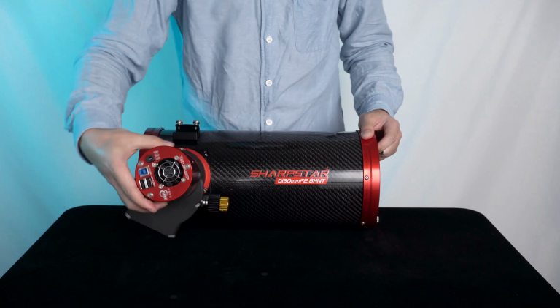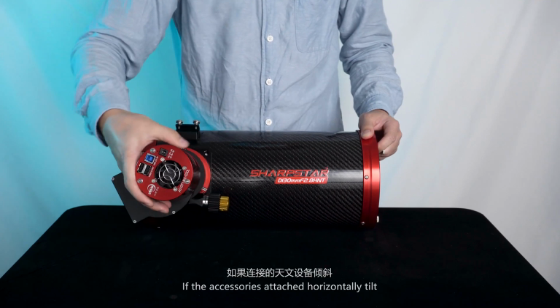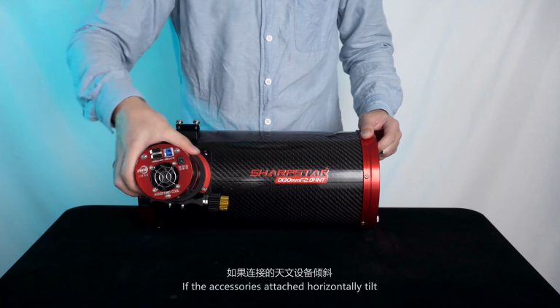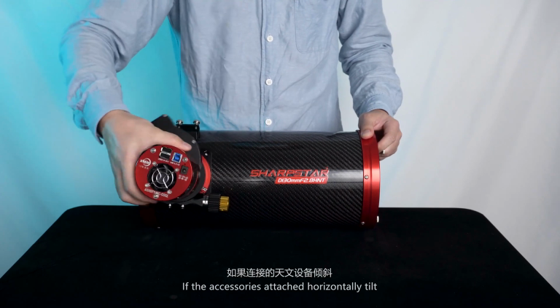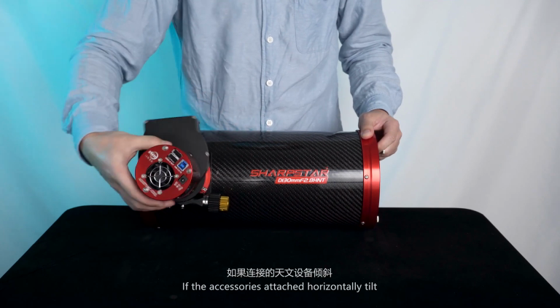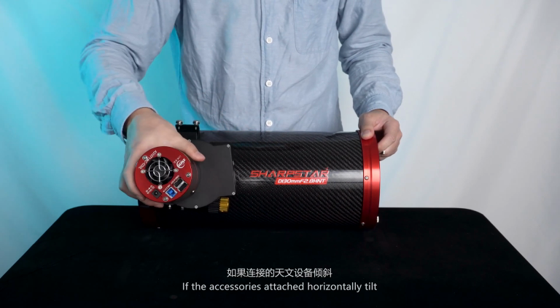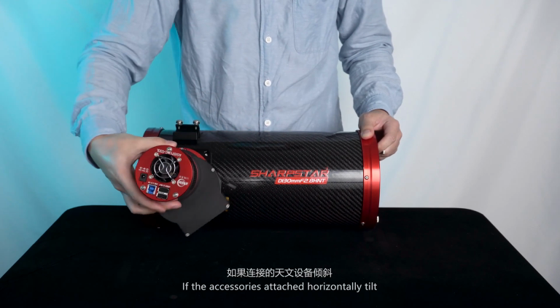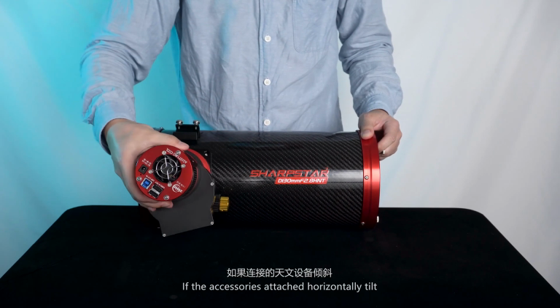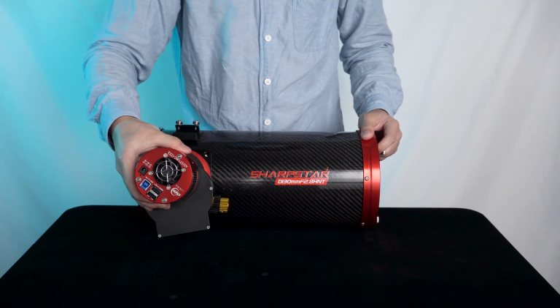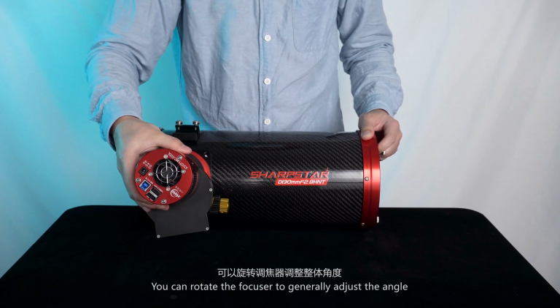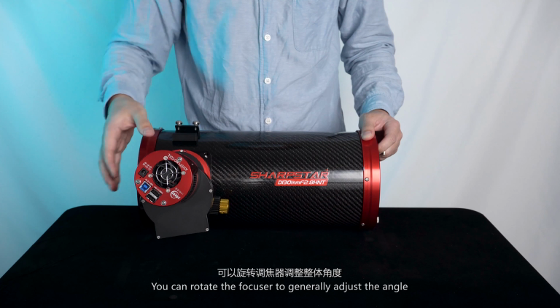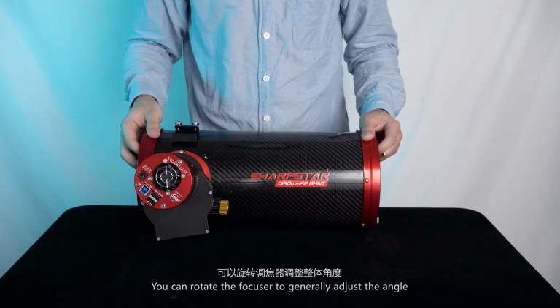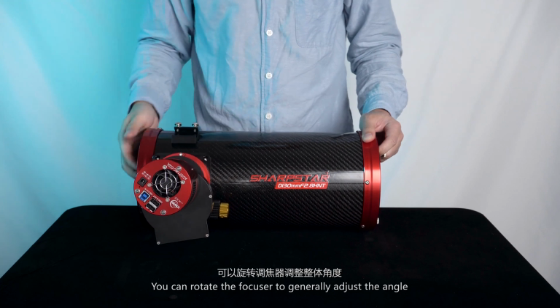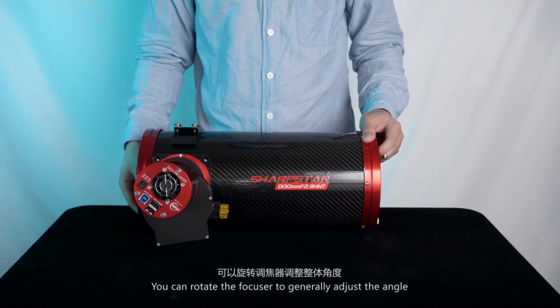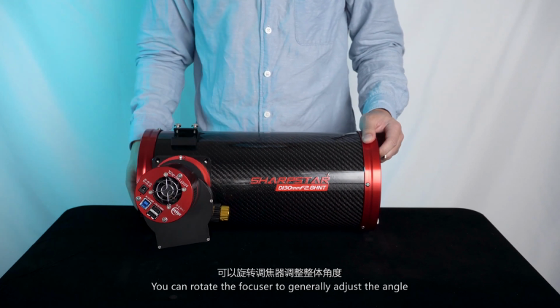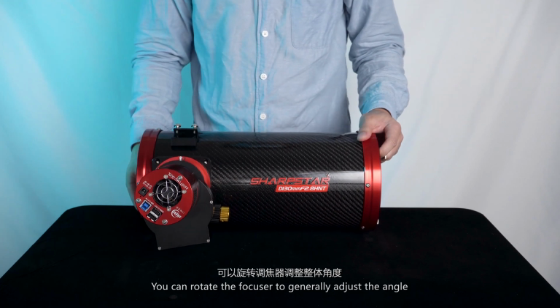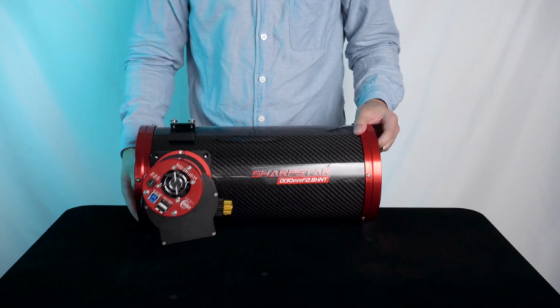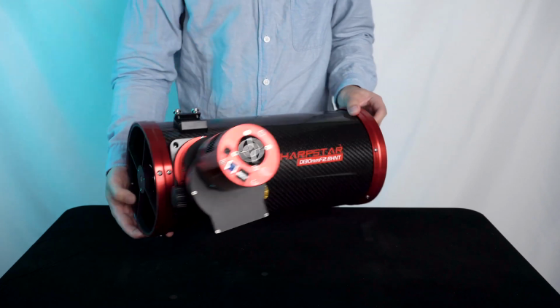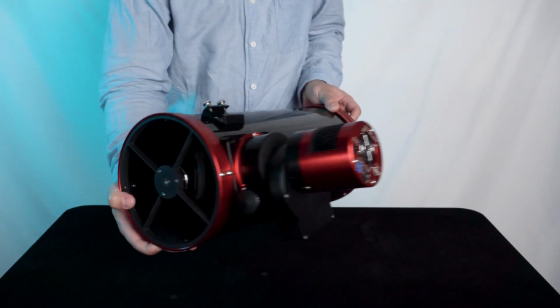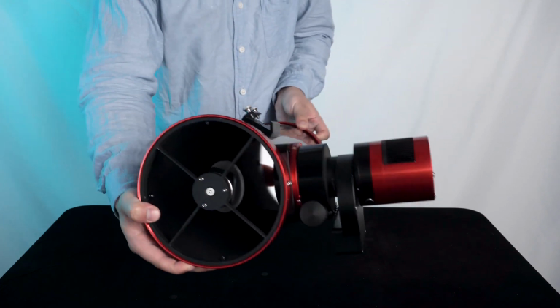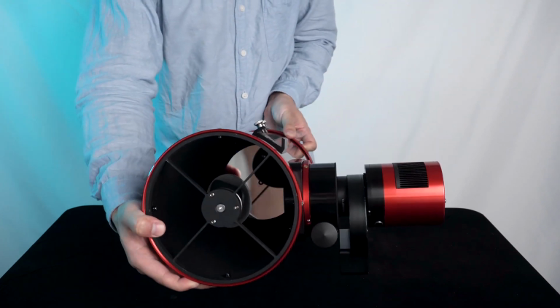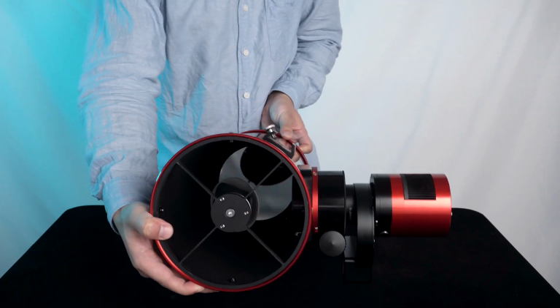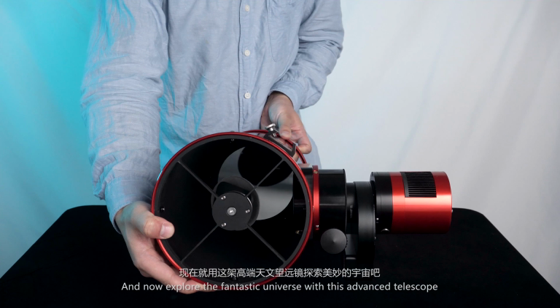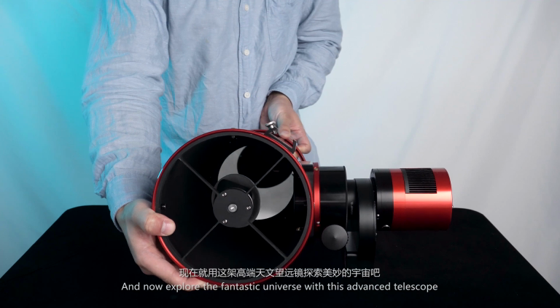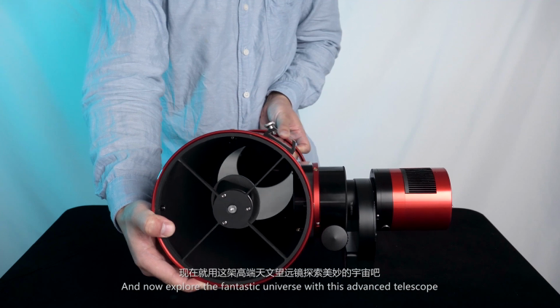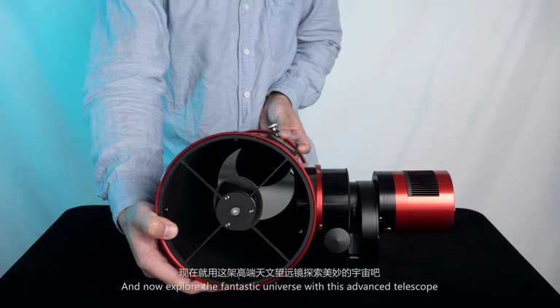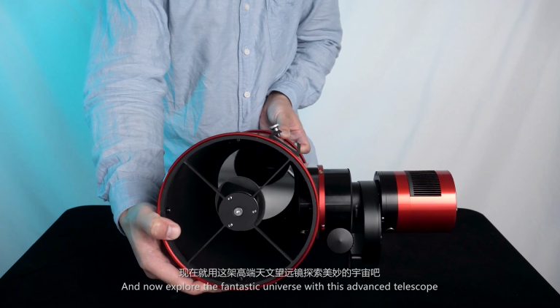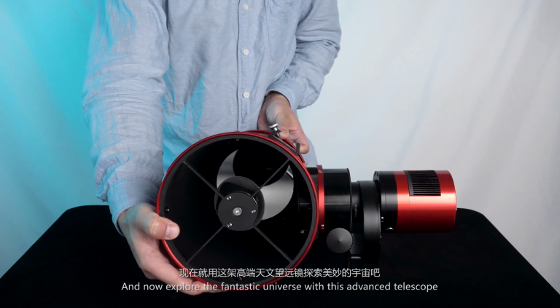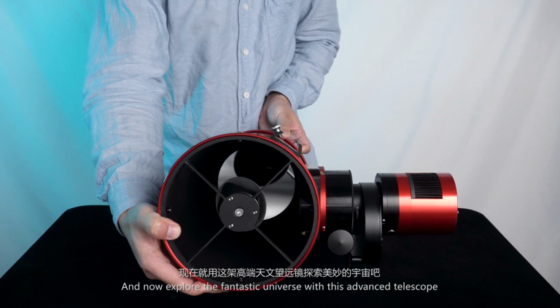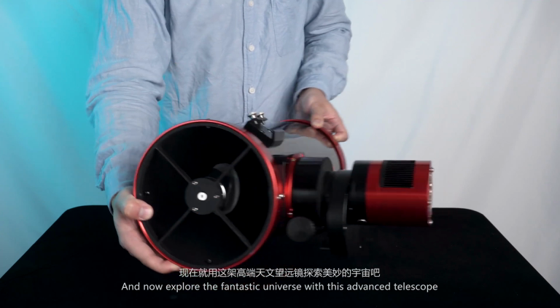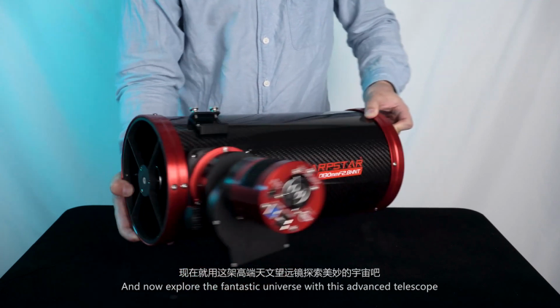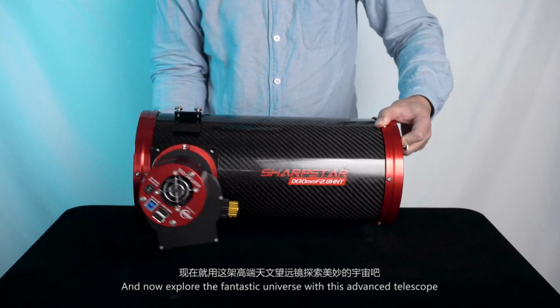If the accessories attach at a horizontal tilt, you can rotate the focuser to adjust the angle. And I will explore the fantastic universe with this advanced telescope.